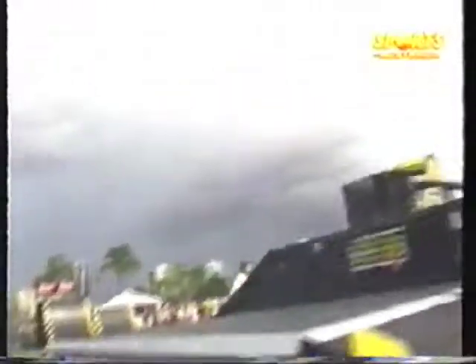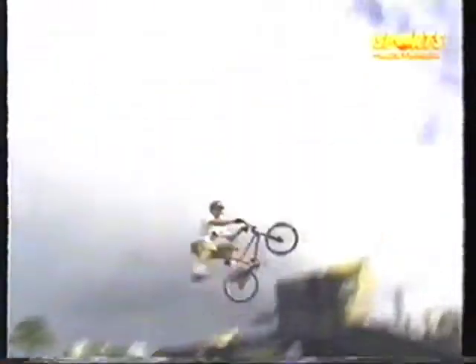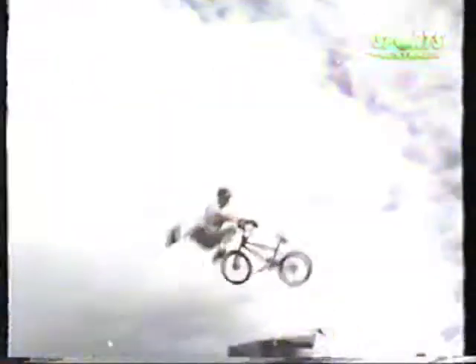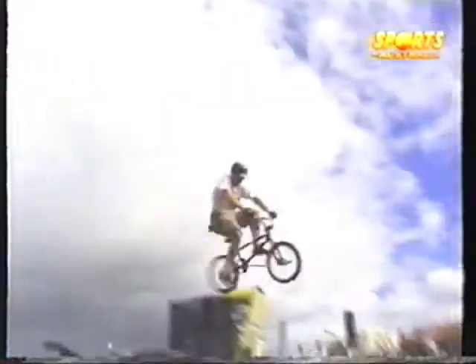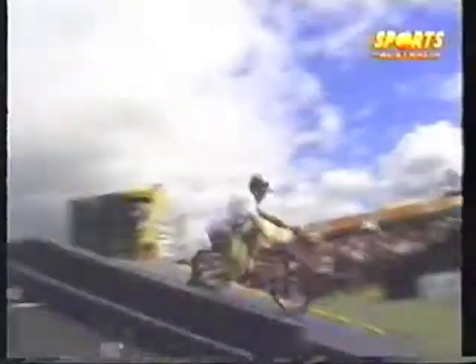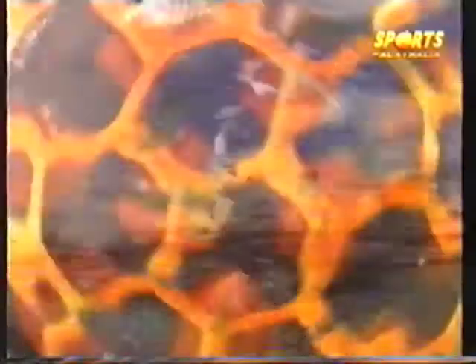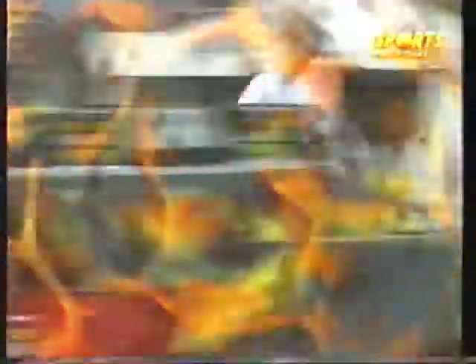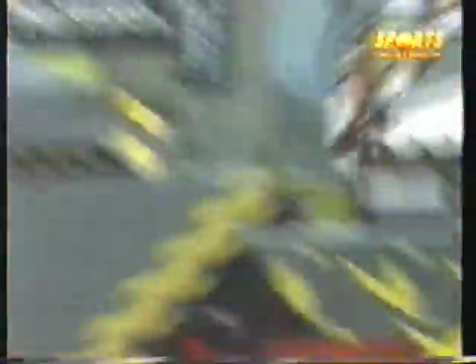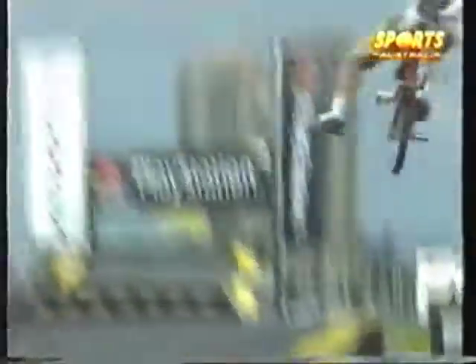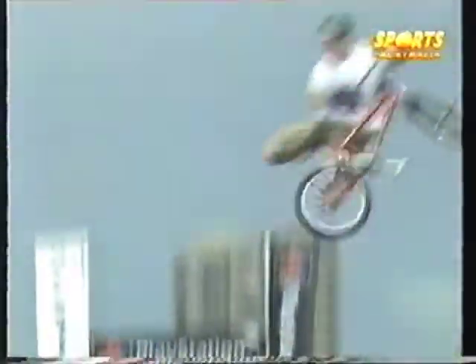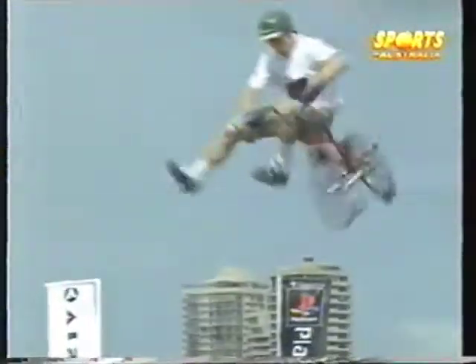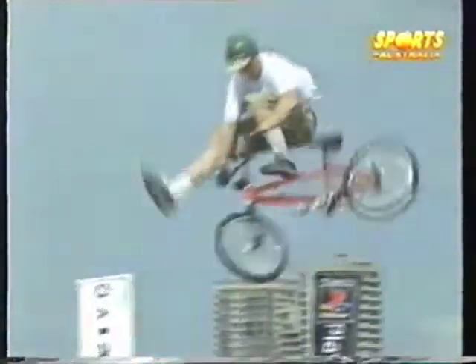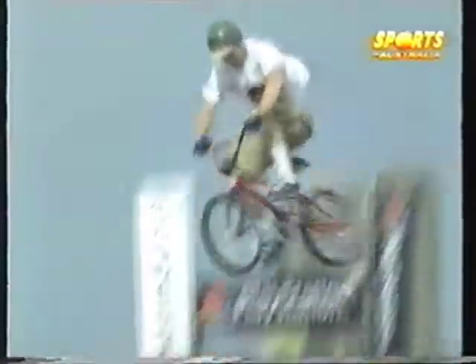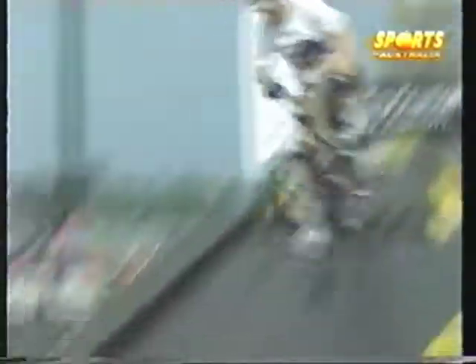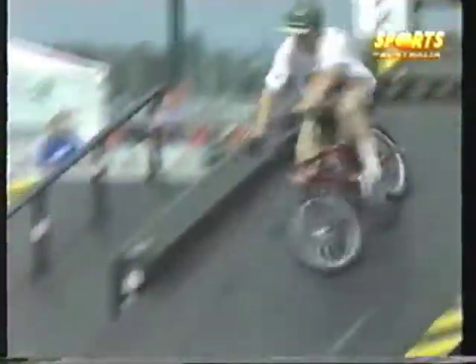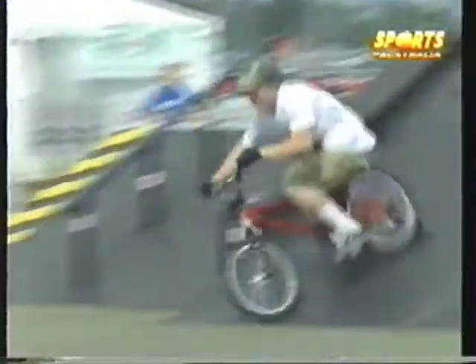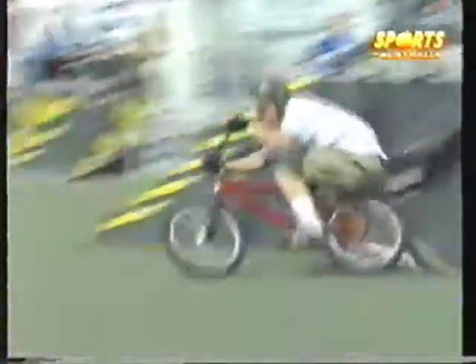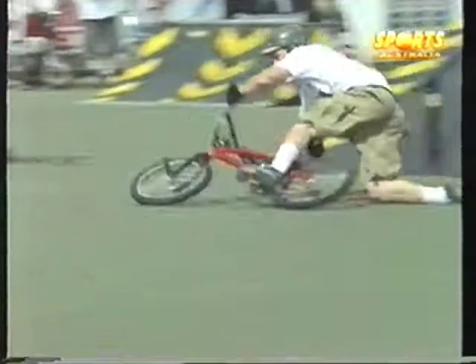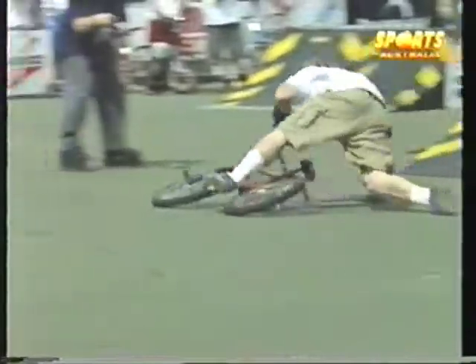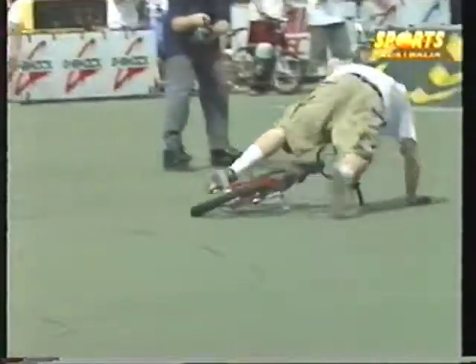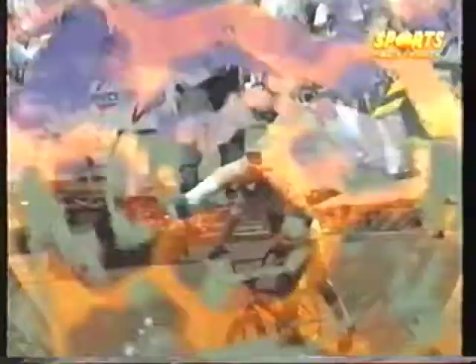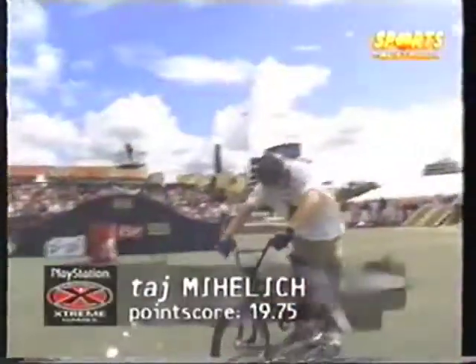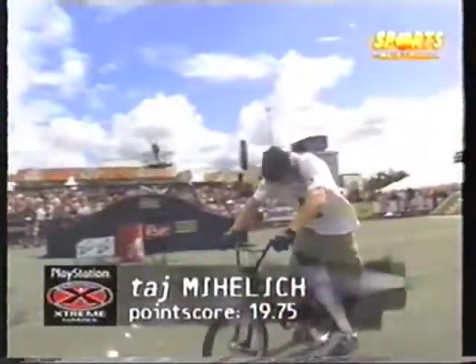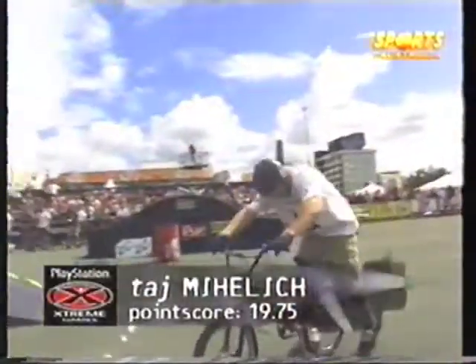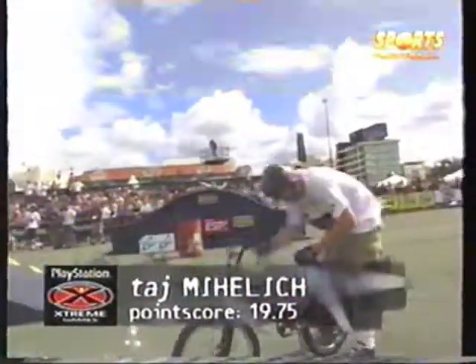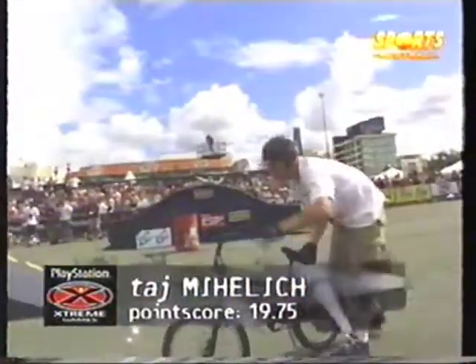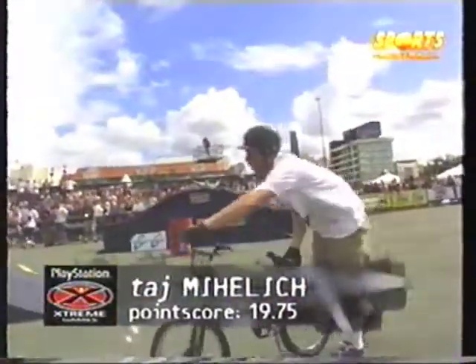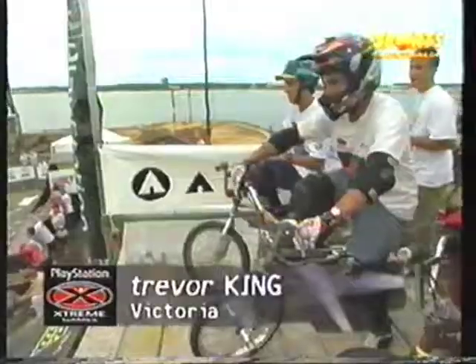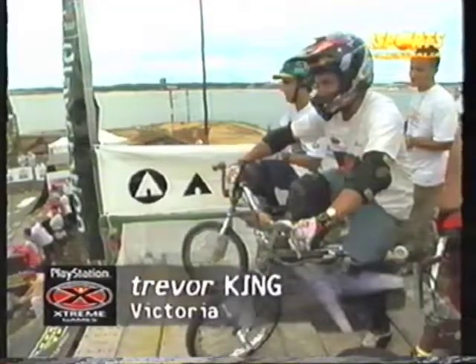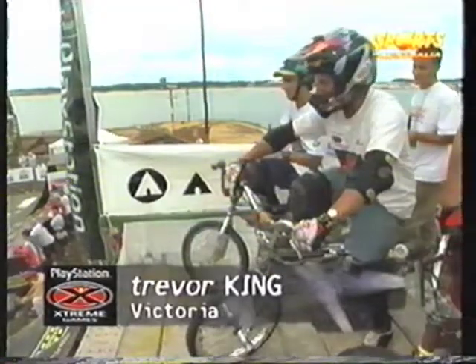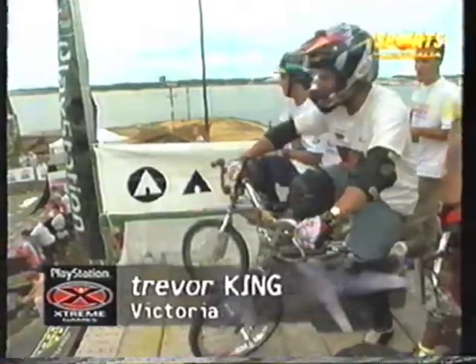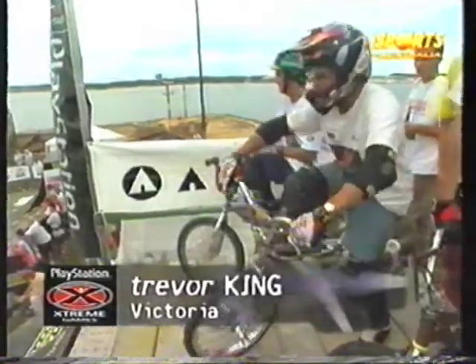Really letting it all go now — went for a tail whip 360 there but didn't quite get back on the bike, lost one foot off the pedals. He looks alright, checking his equipment. Good score there for Taj.